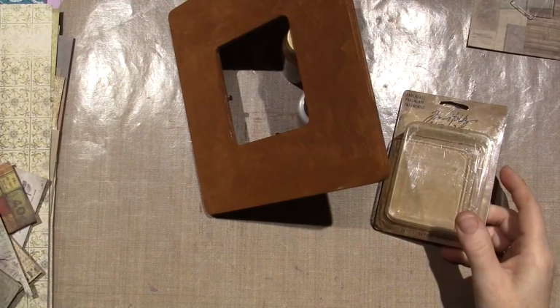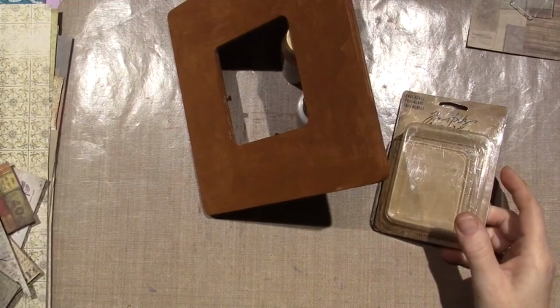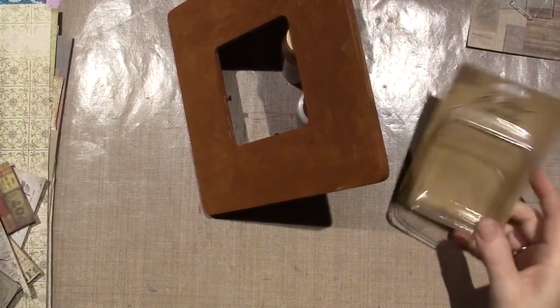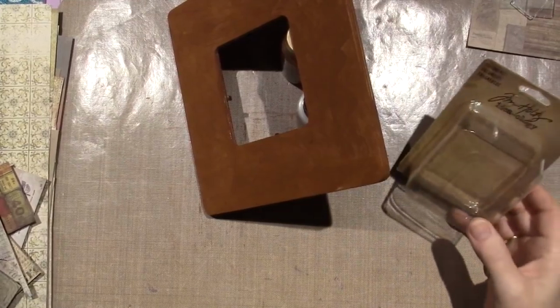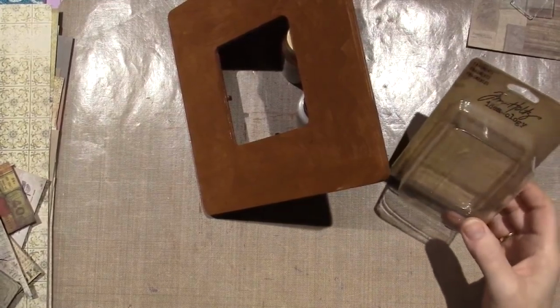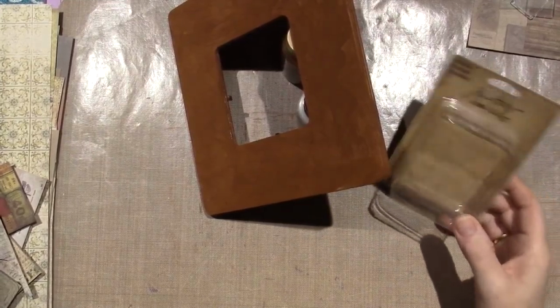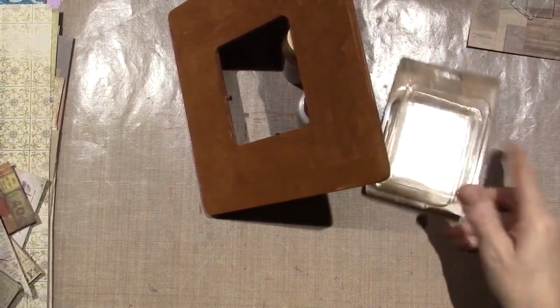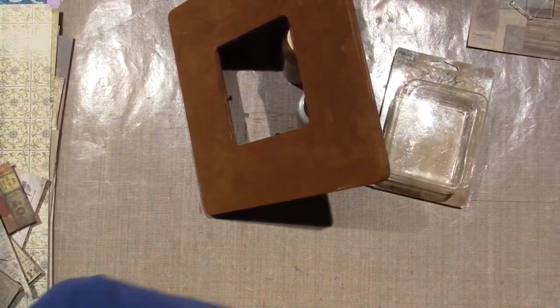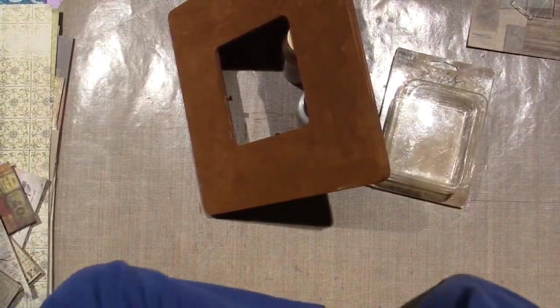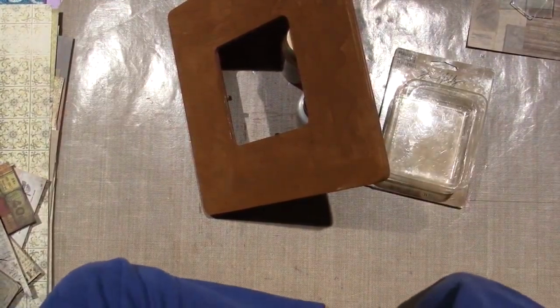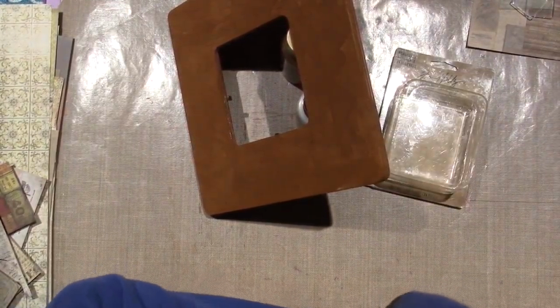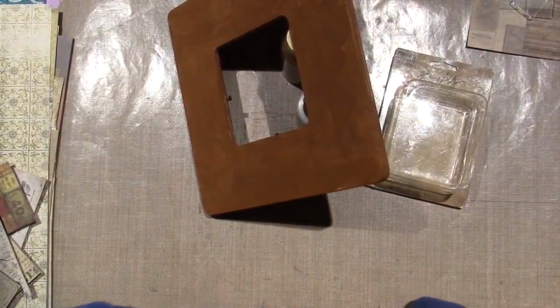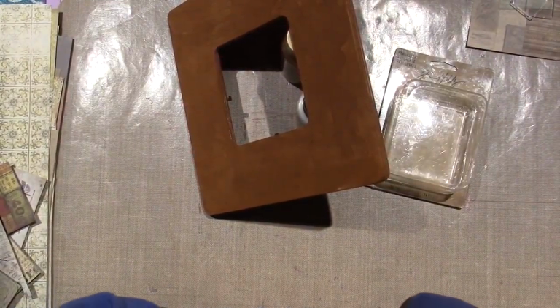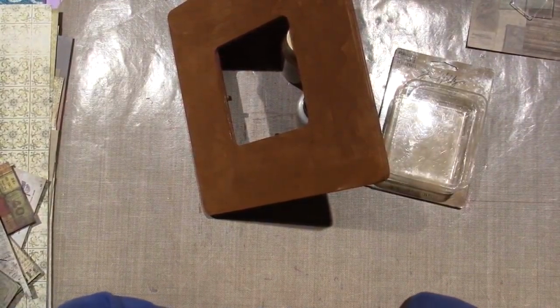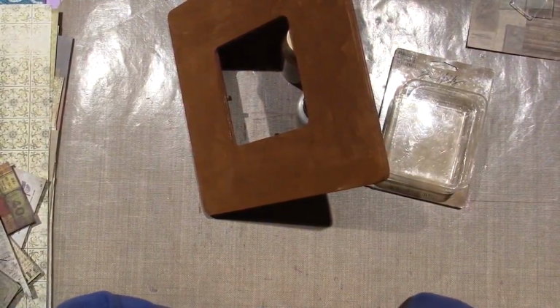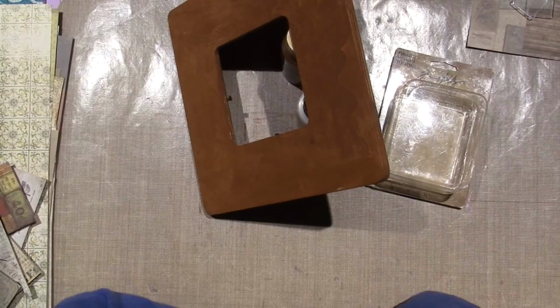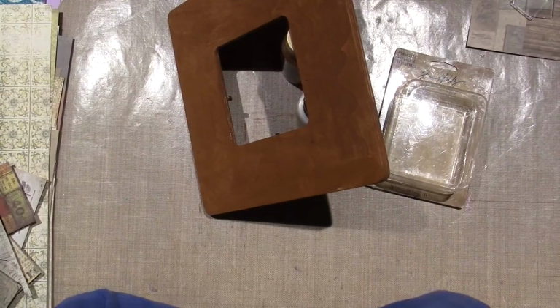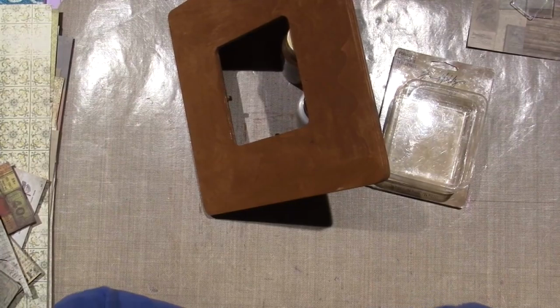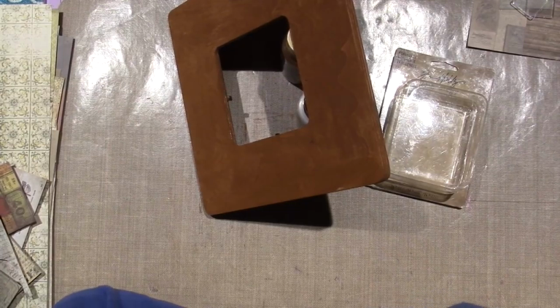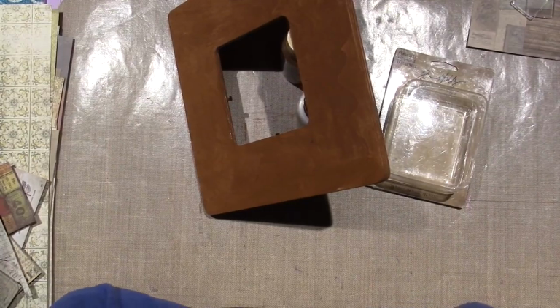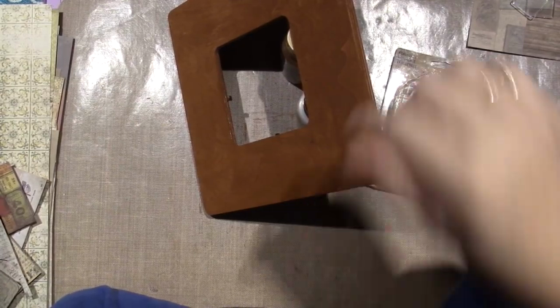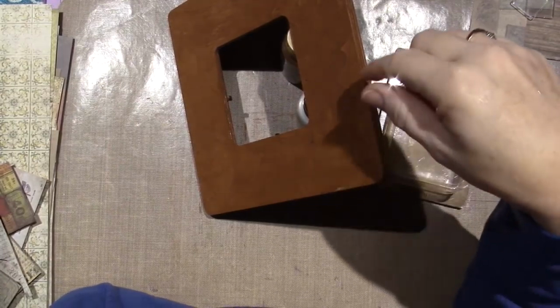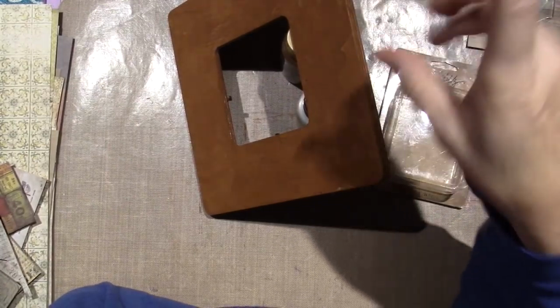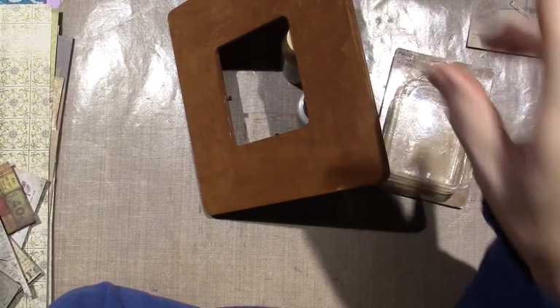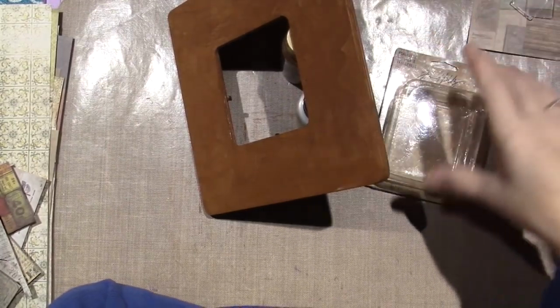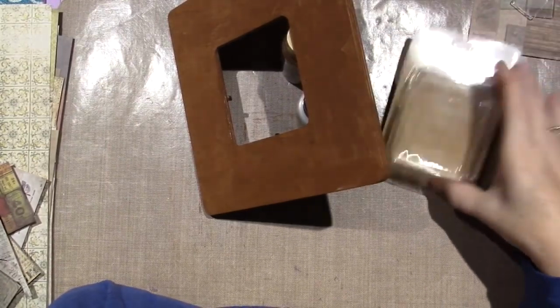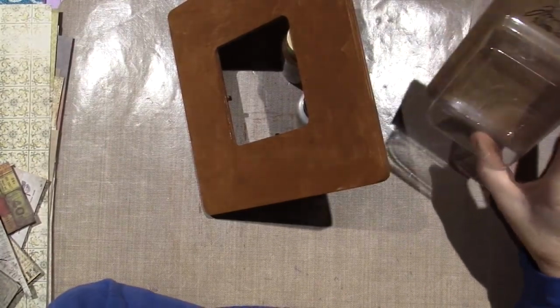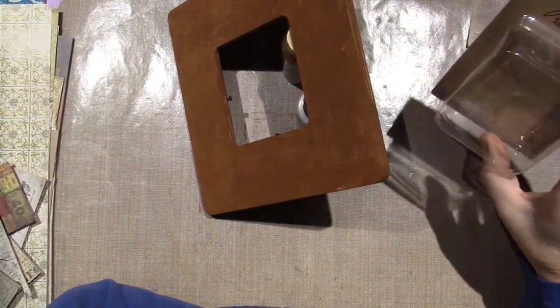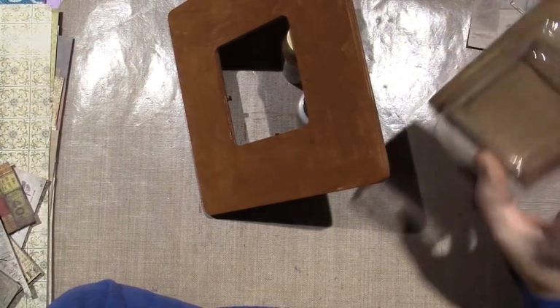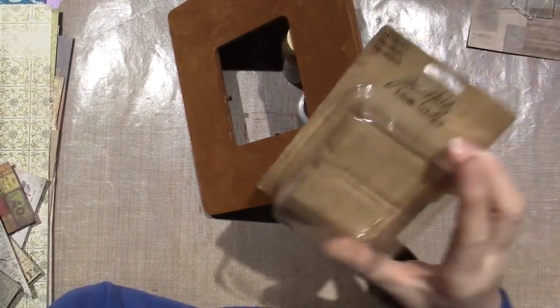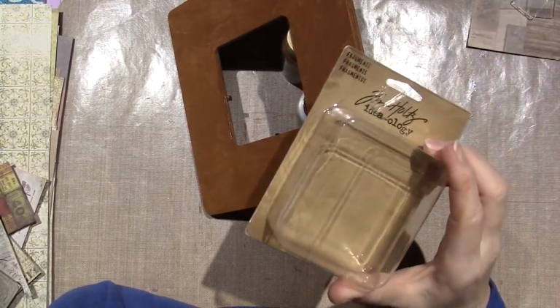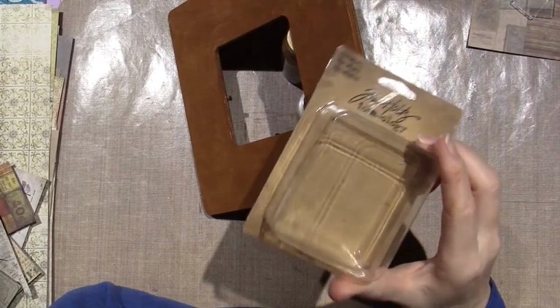Hello, it's Sarah, and I'm working on a project today. I have — I'm going to do another mosaic frame, but I'm going to be using the Tim Holtz Fragments.